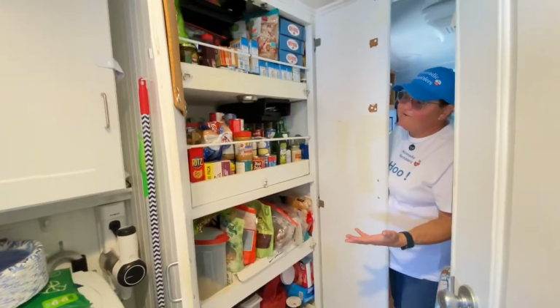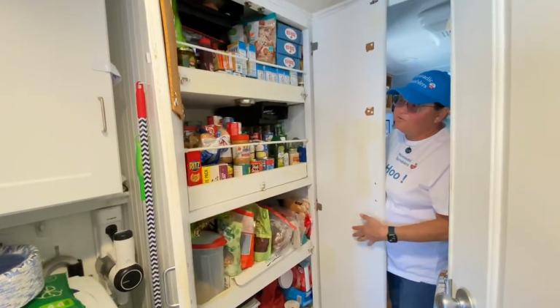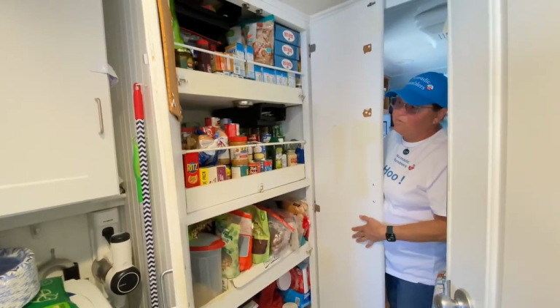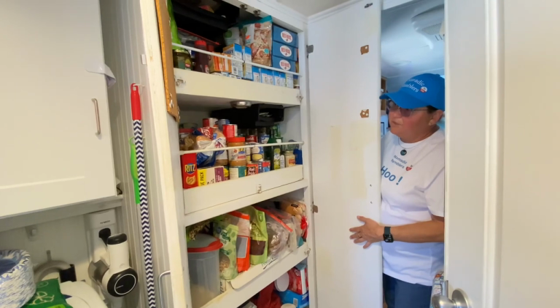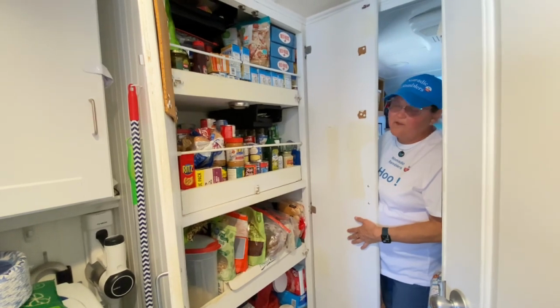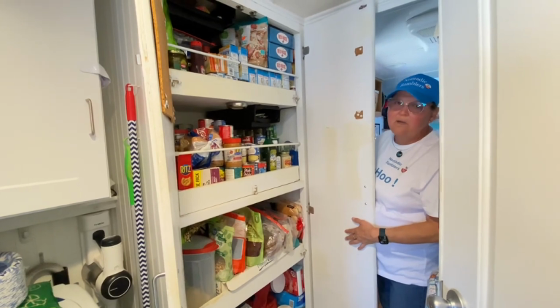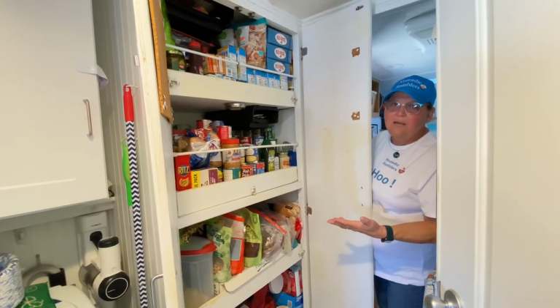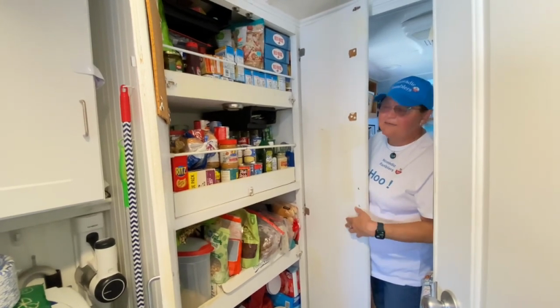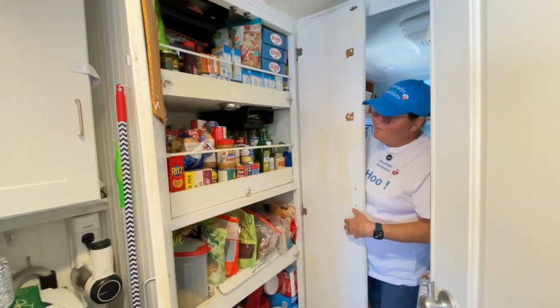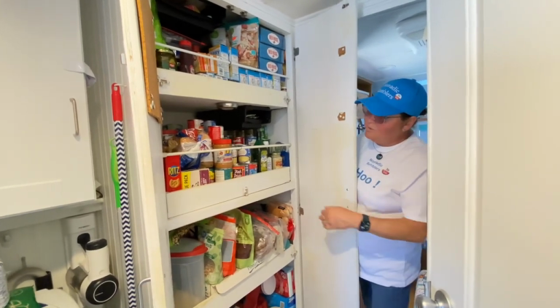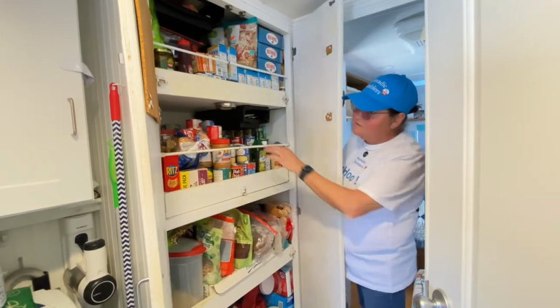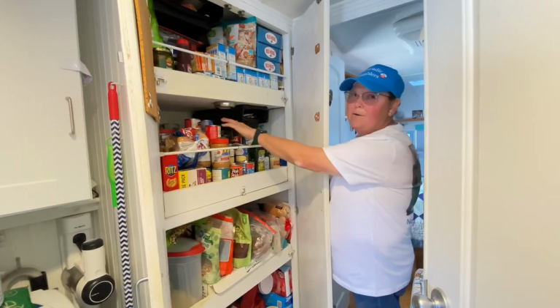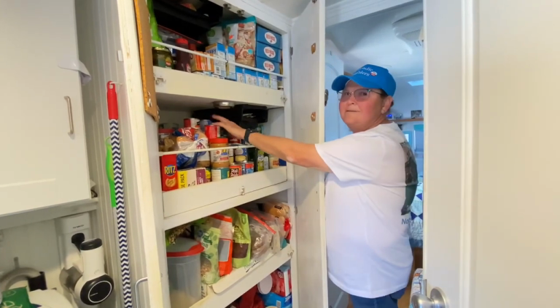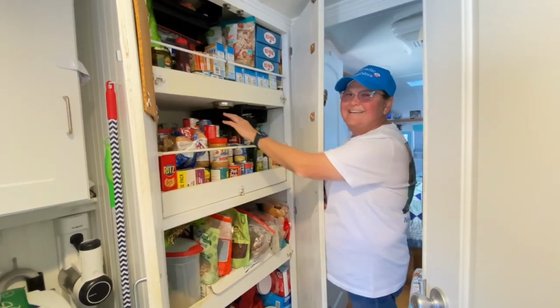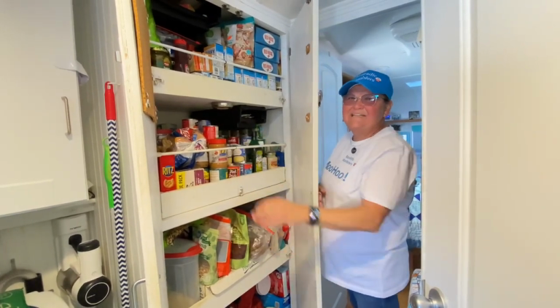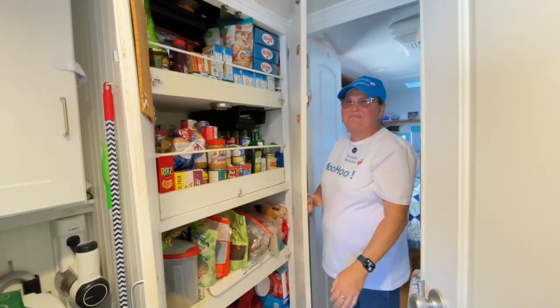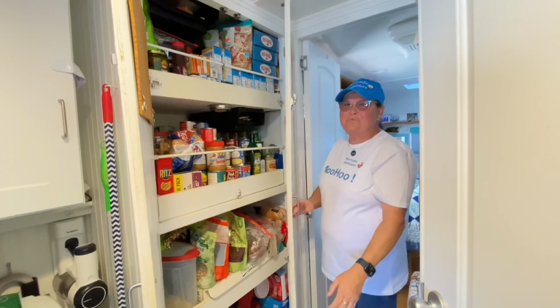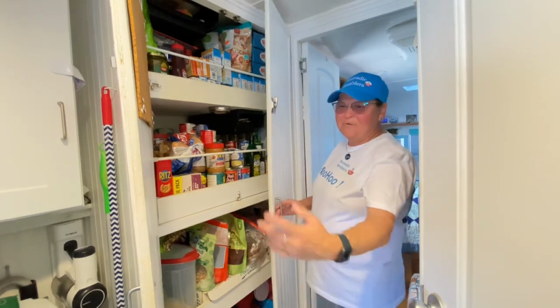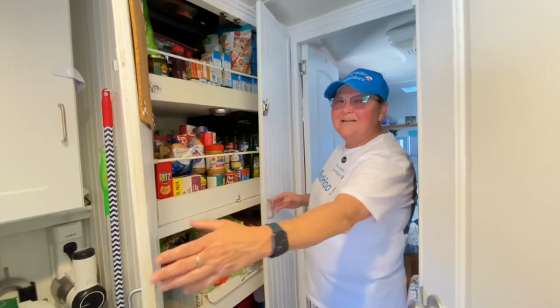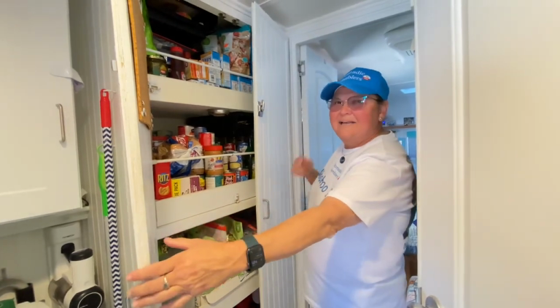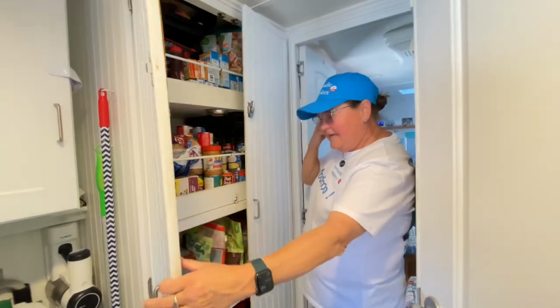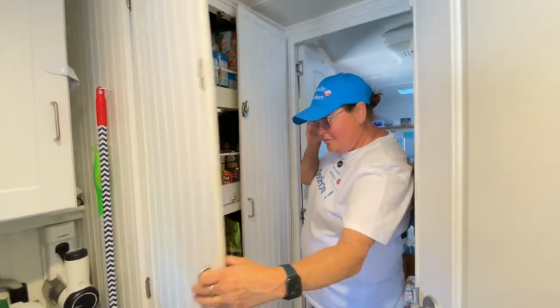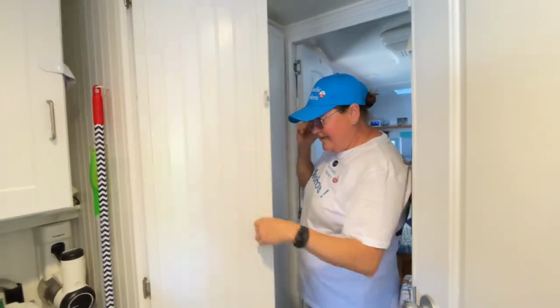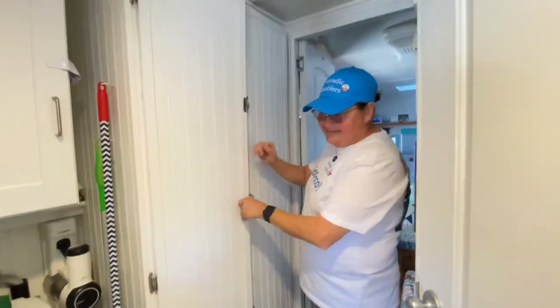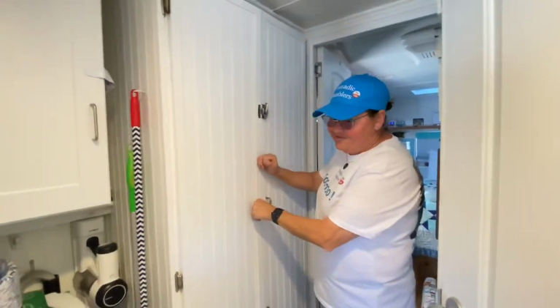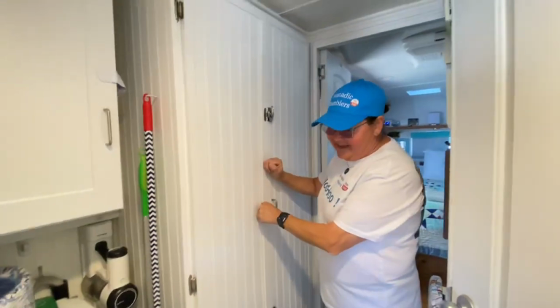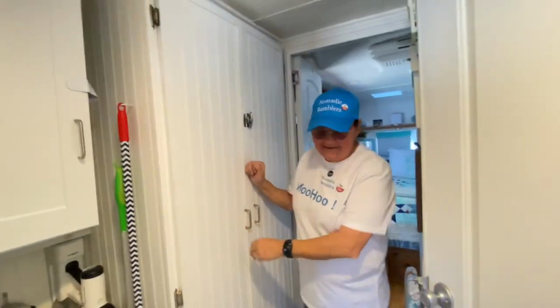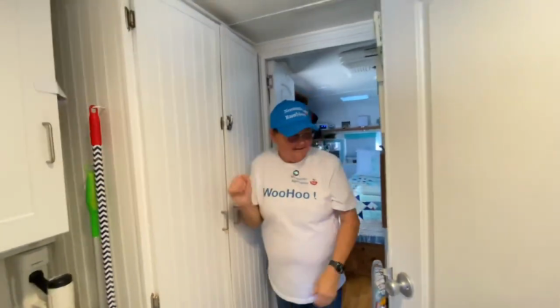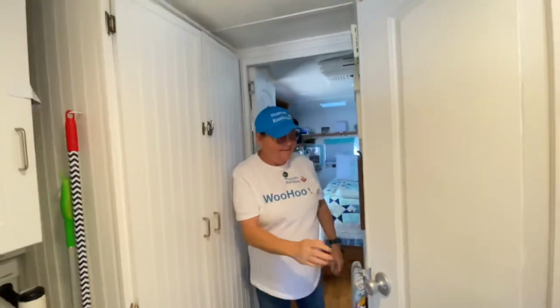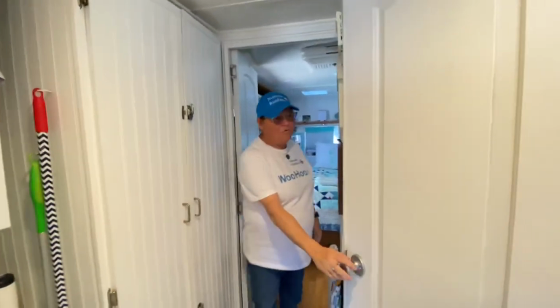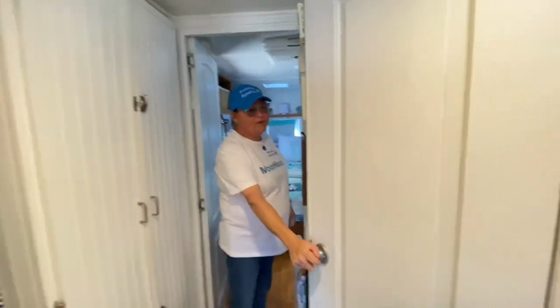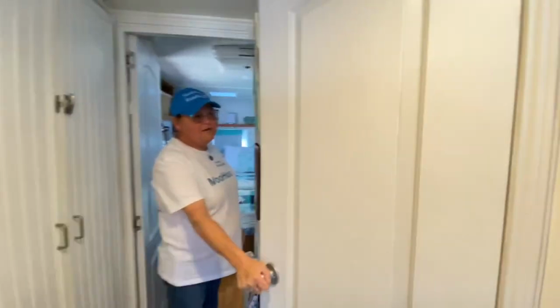We have a big pantry. We buy food about once a month or so, and we've been going to the discount food store in Quartzite — that's fantastic.